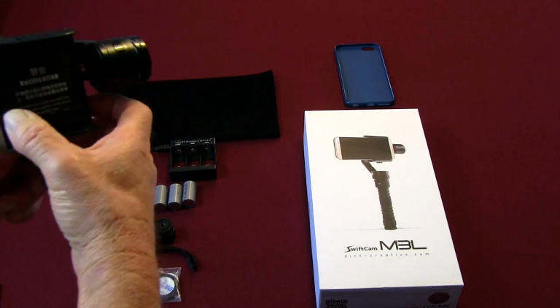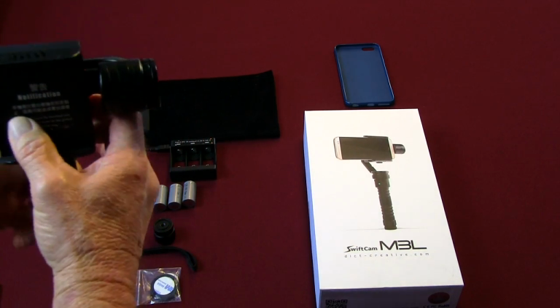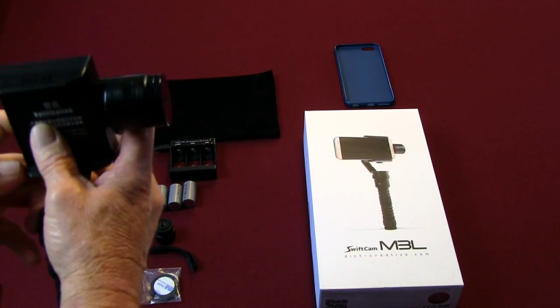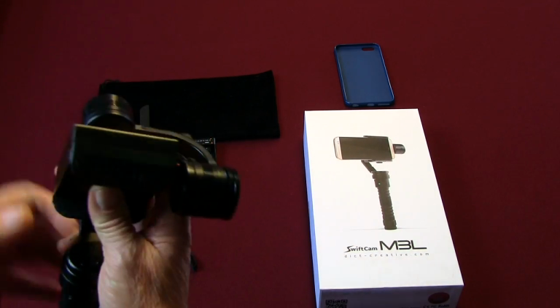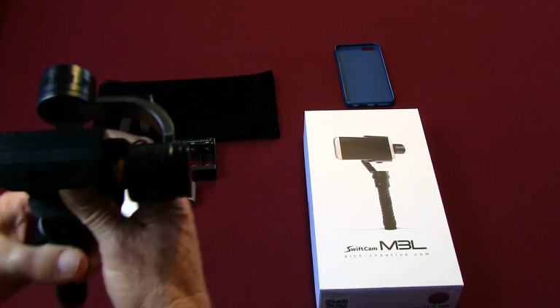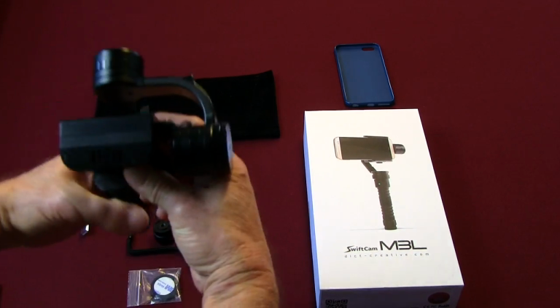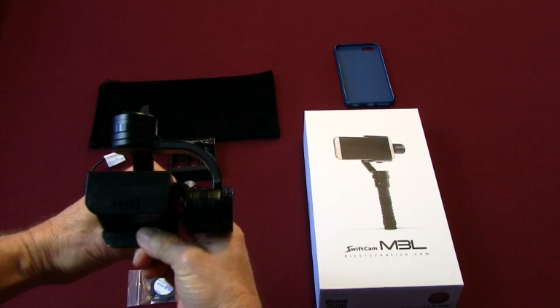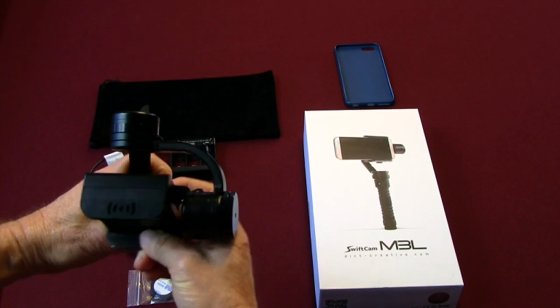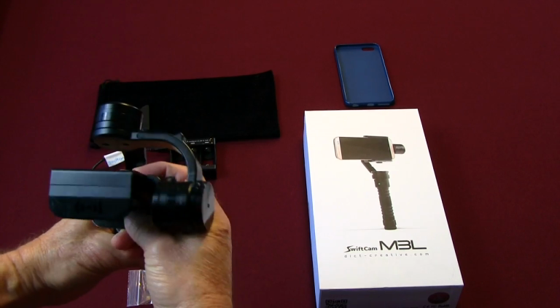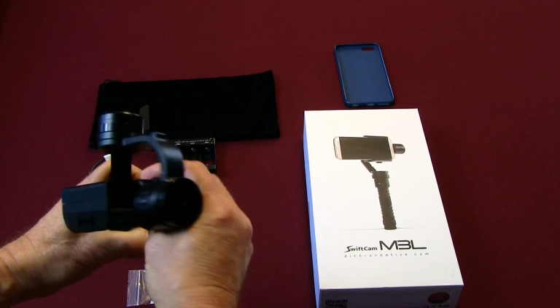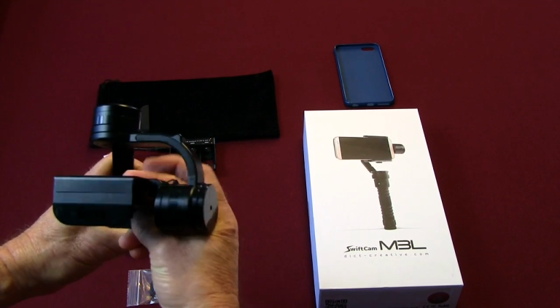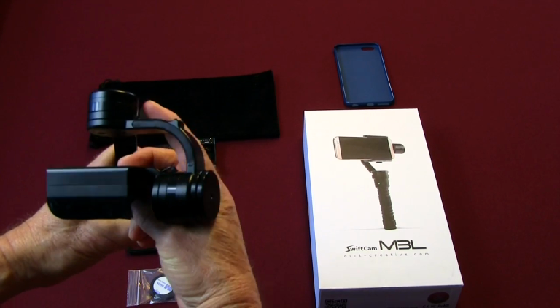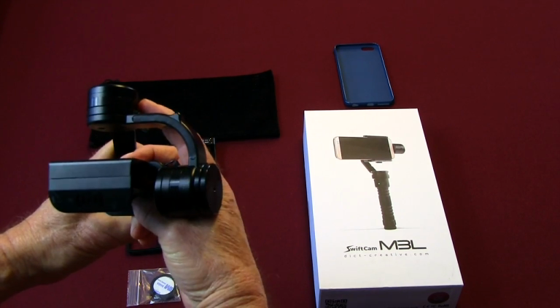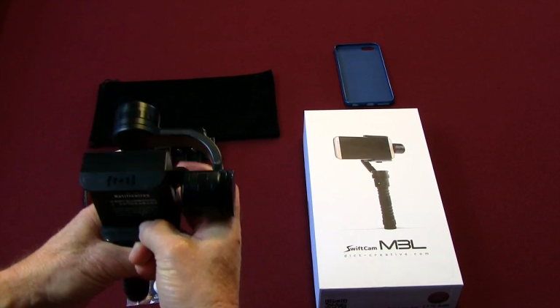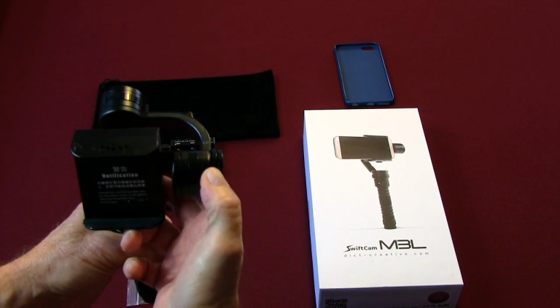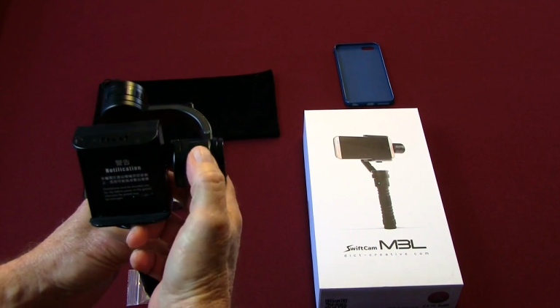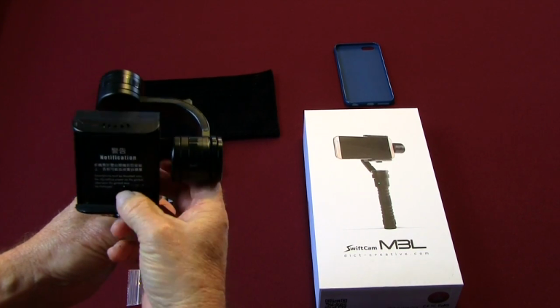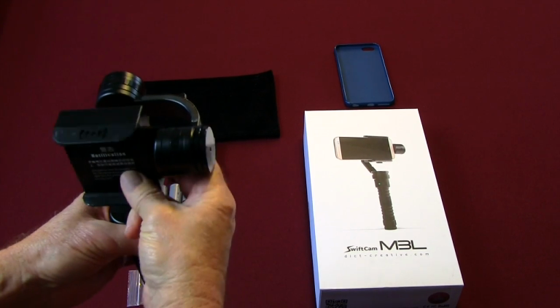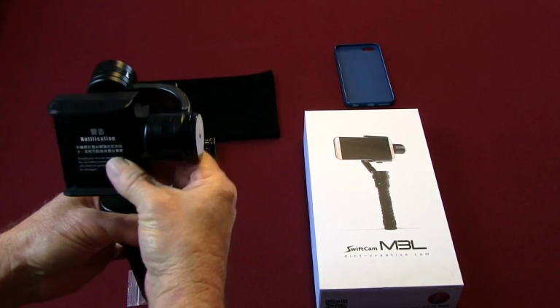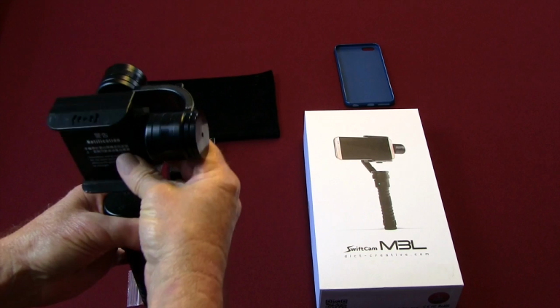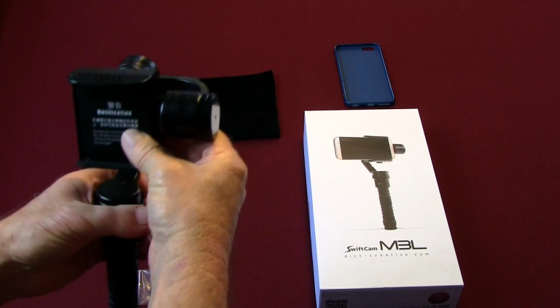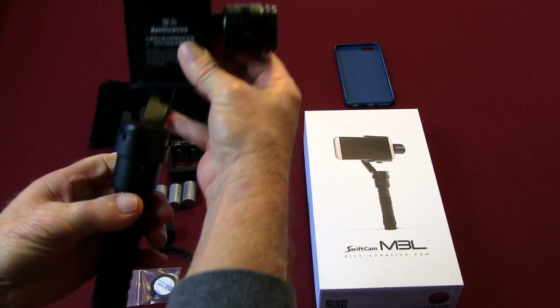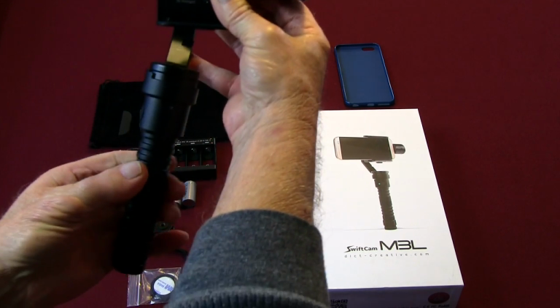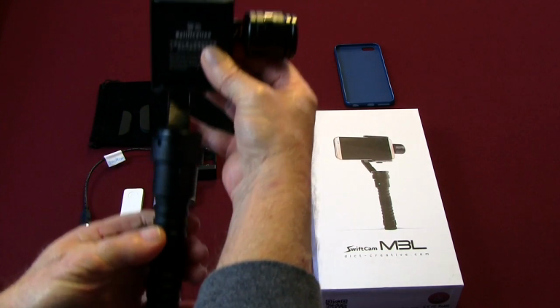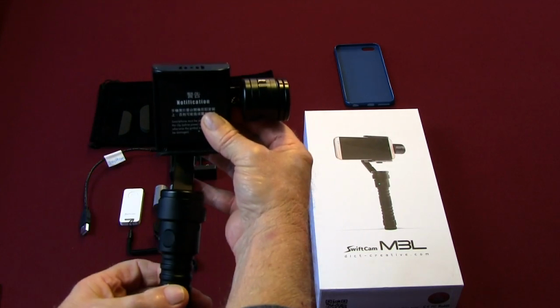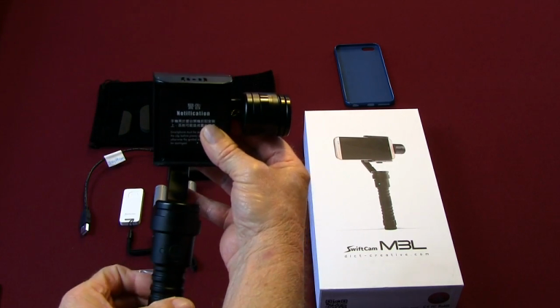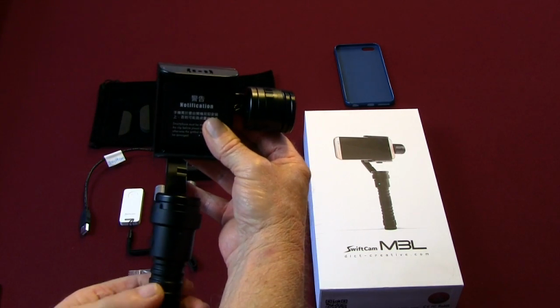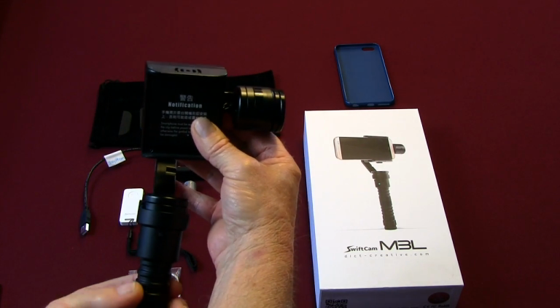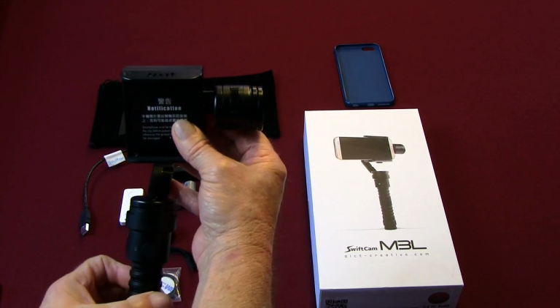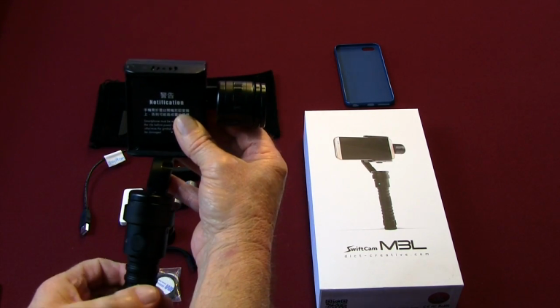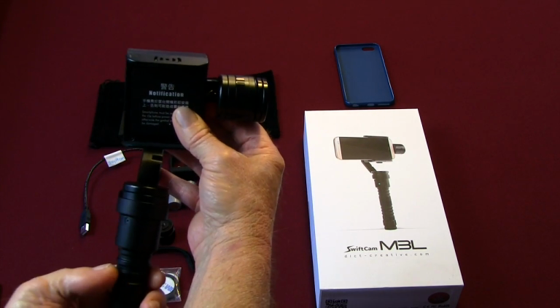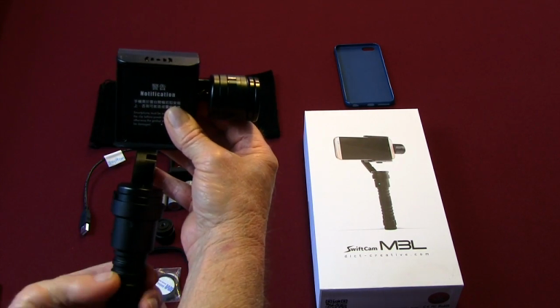We have our axis there, we have our motorized axis there, and we have our base axis here.